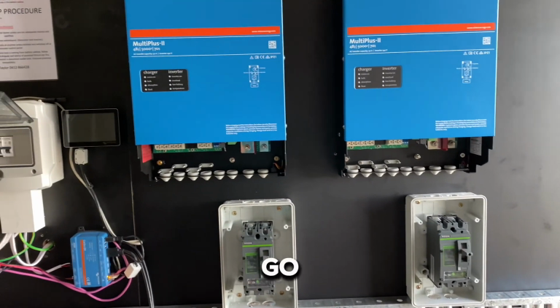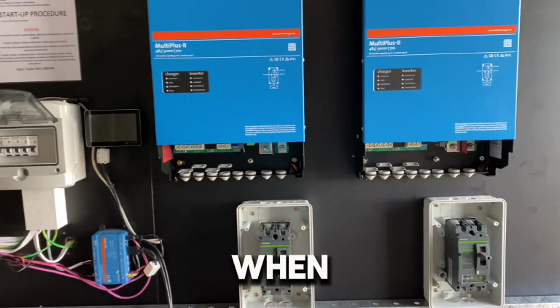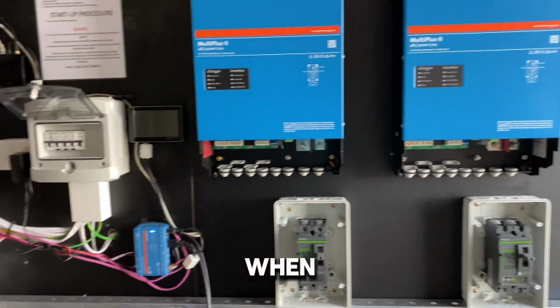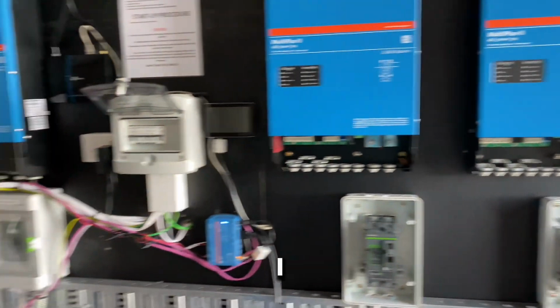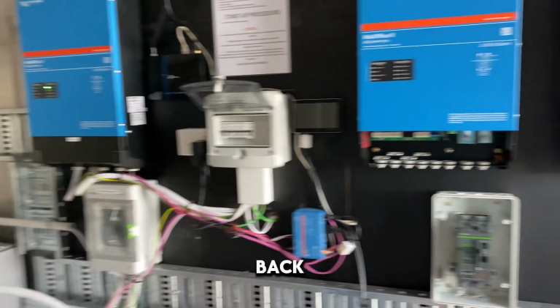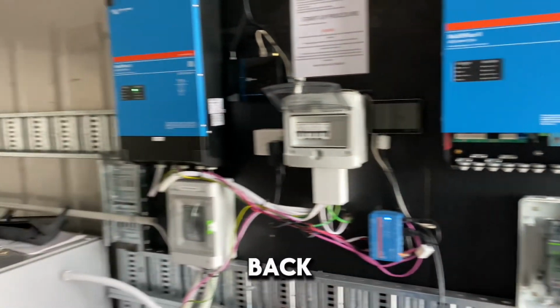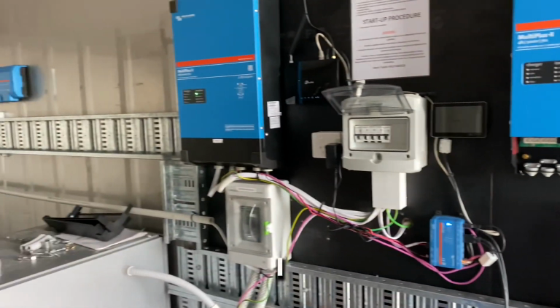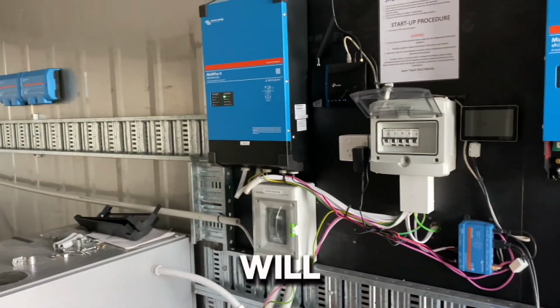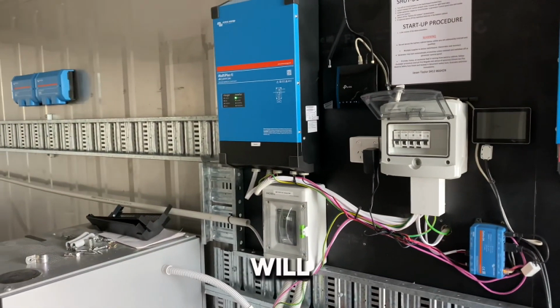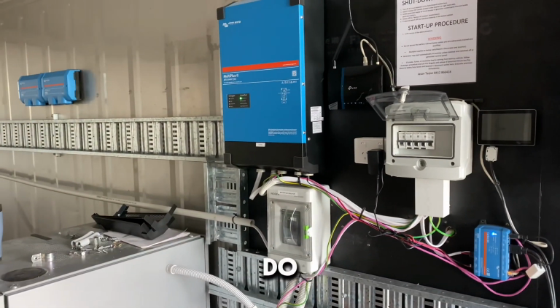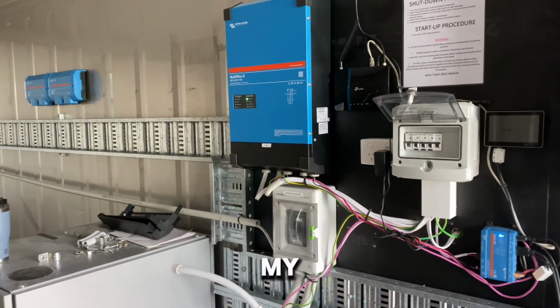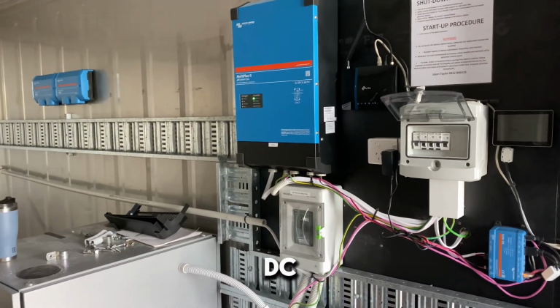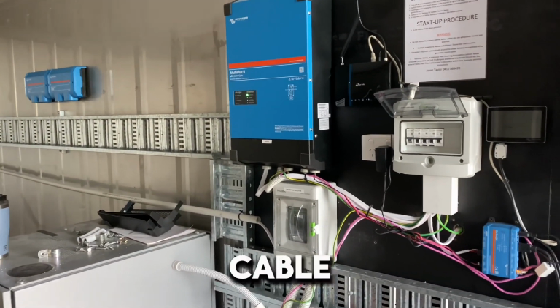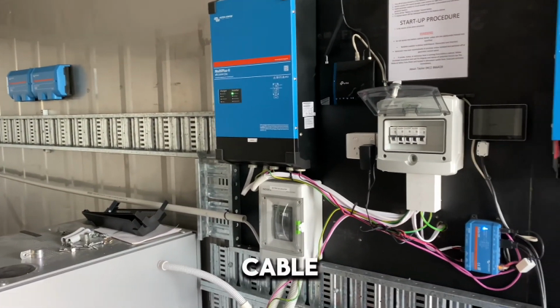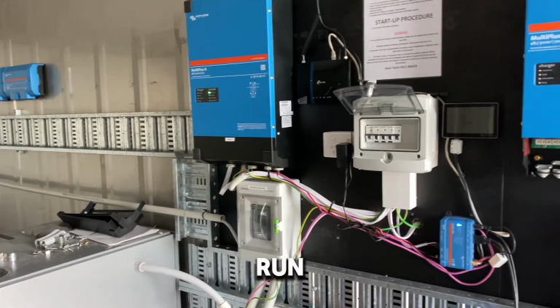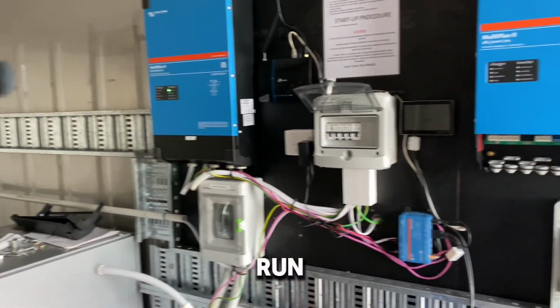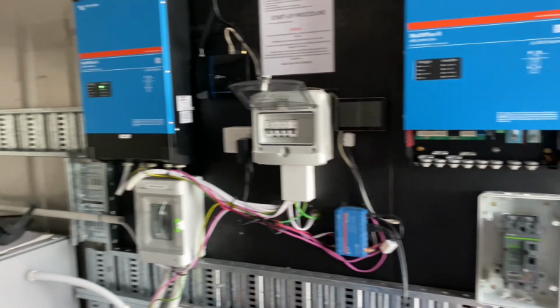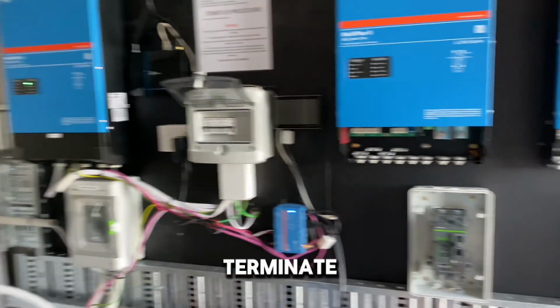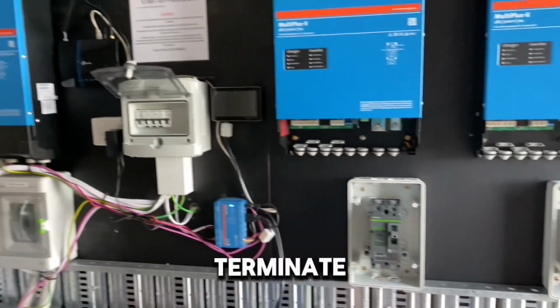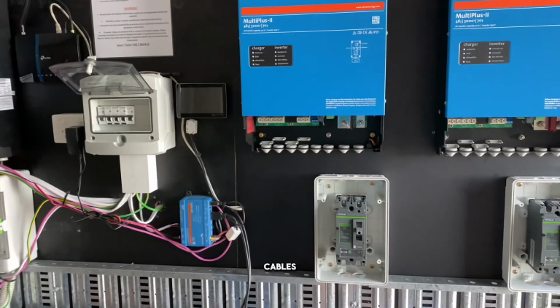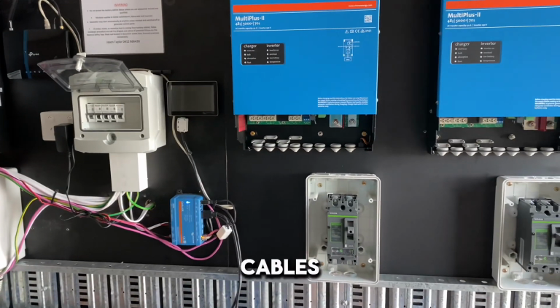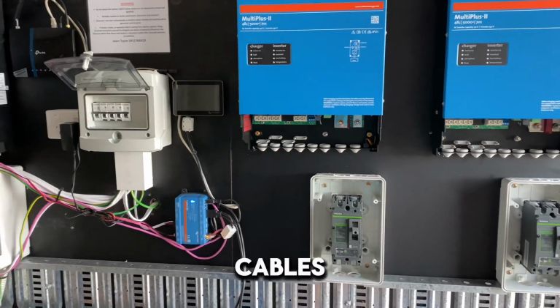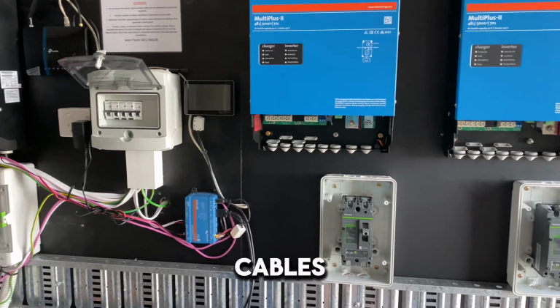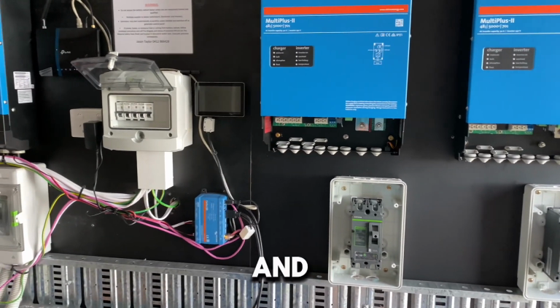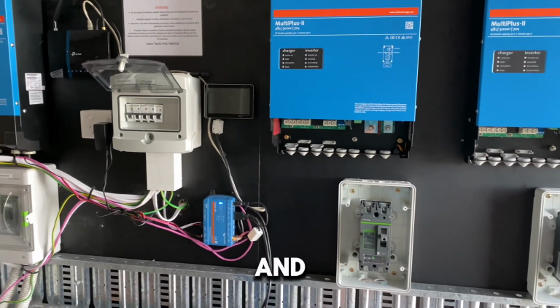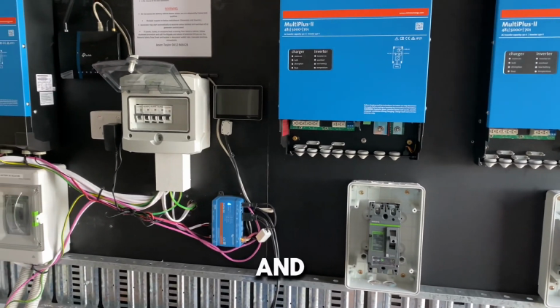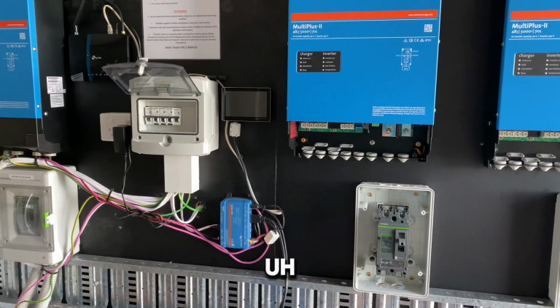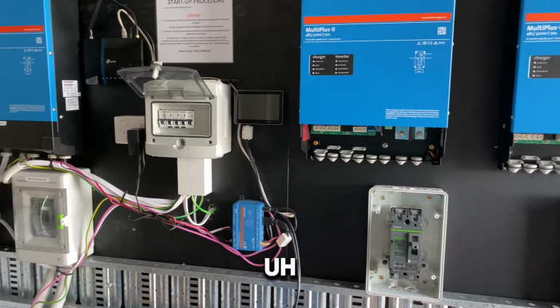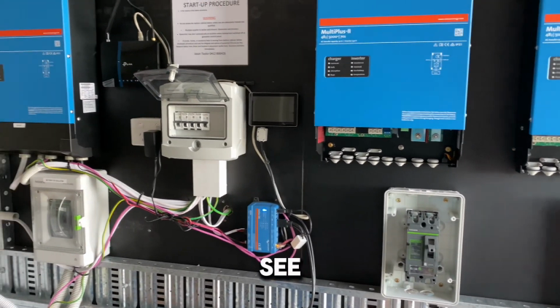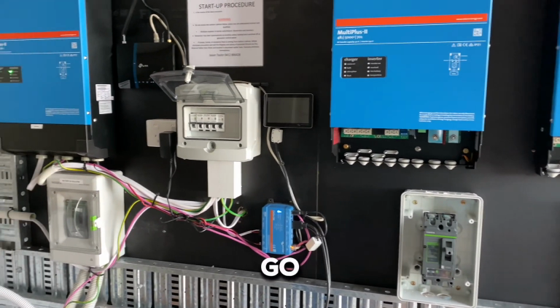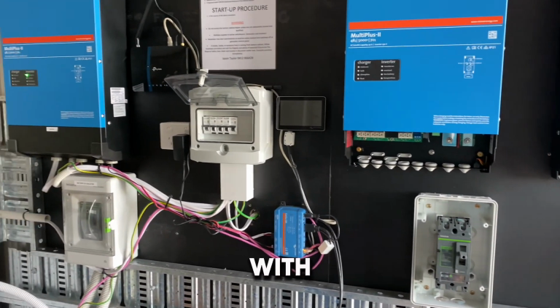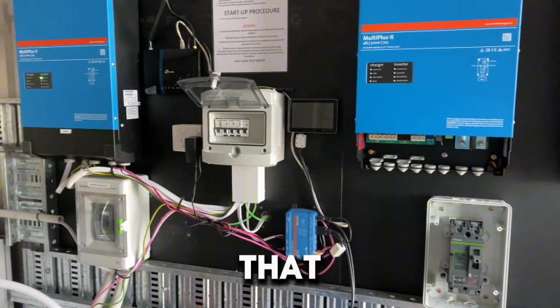When I come back I will do my DC cable run, terminate the cables, and see how it all goes.